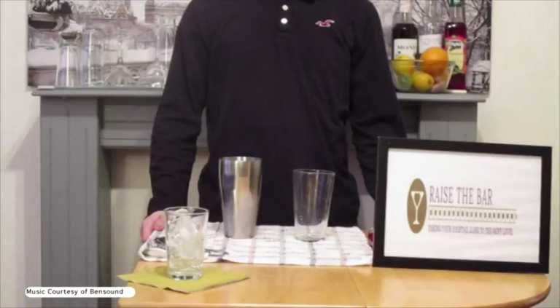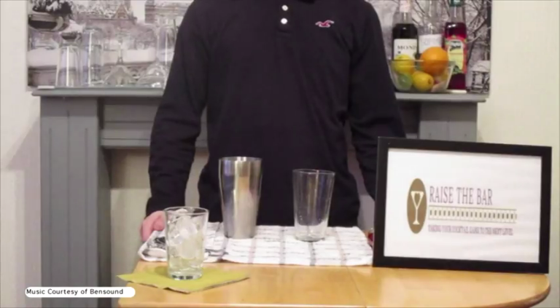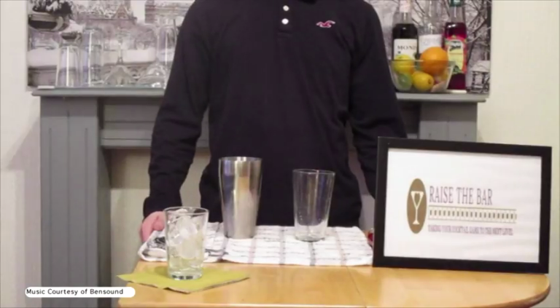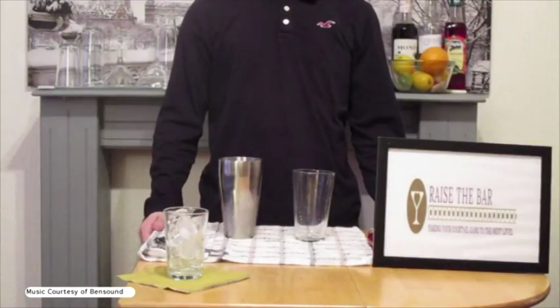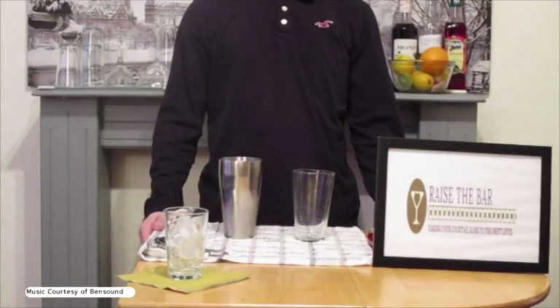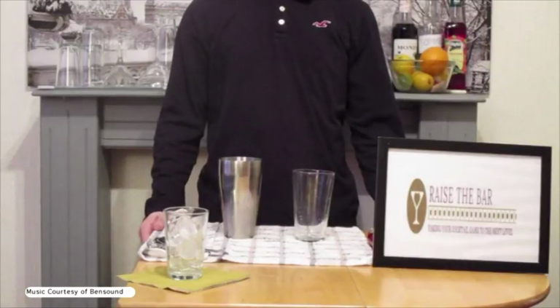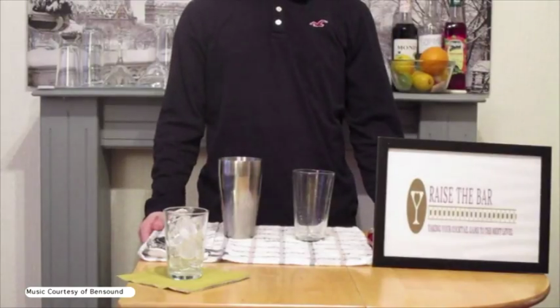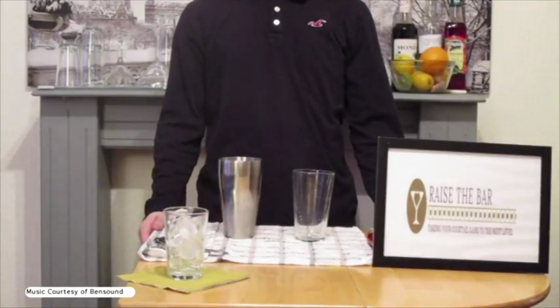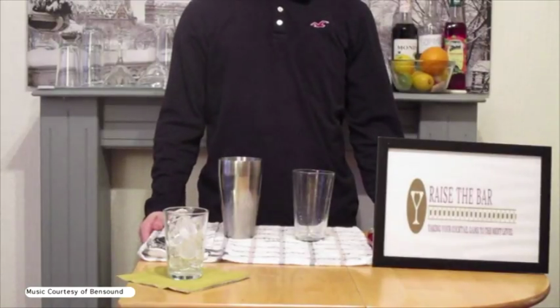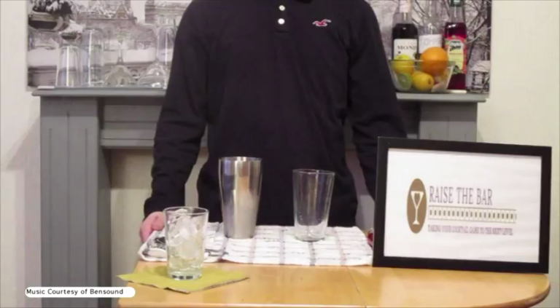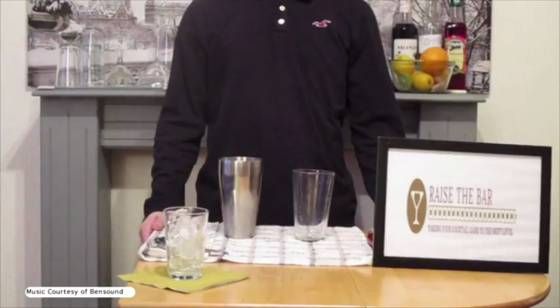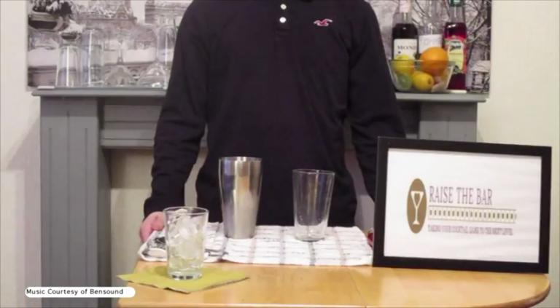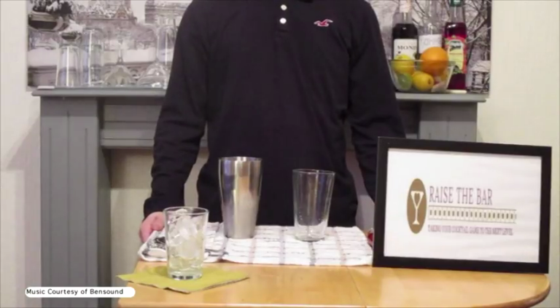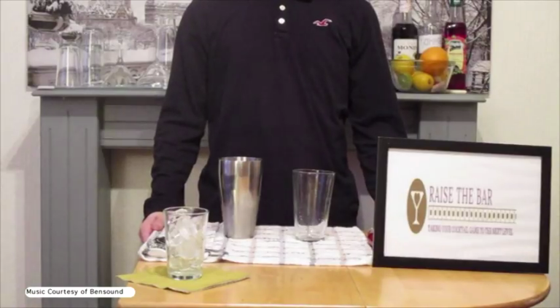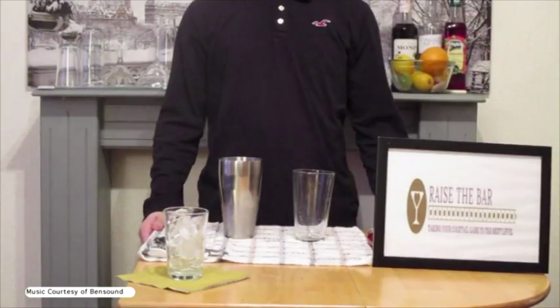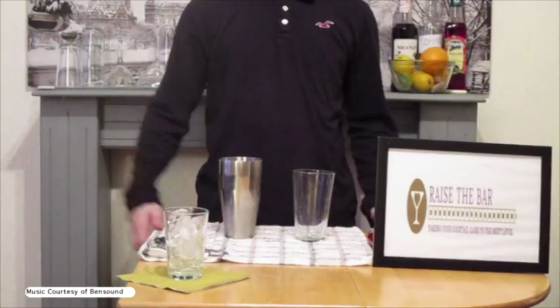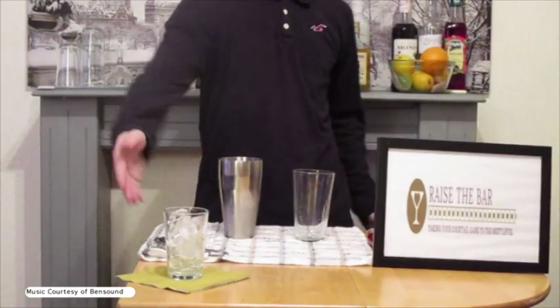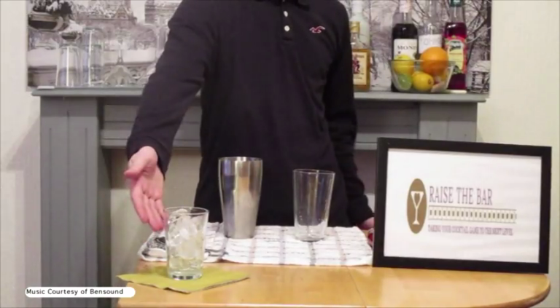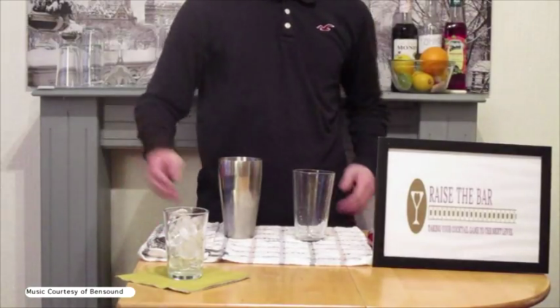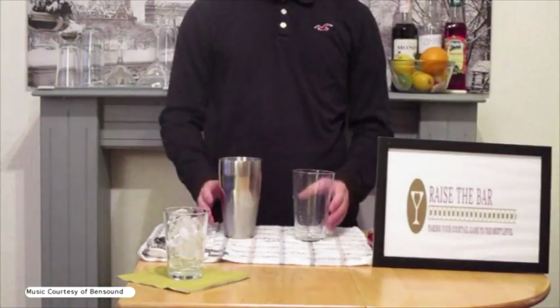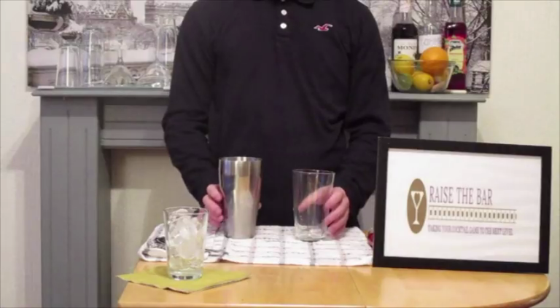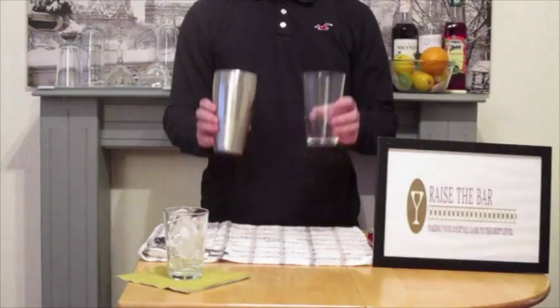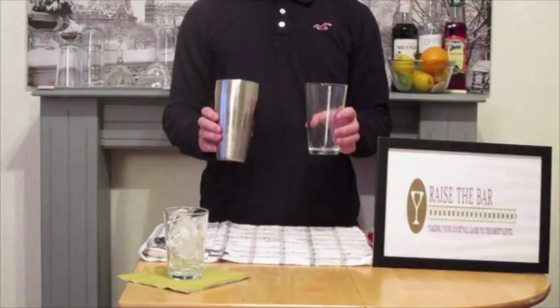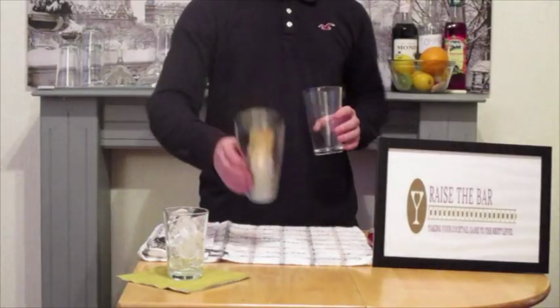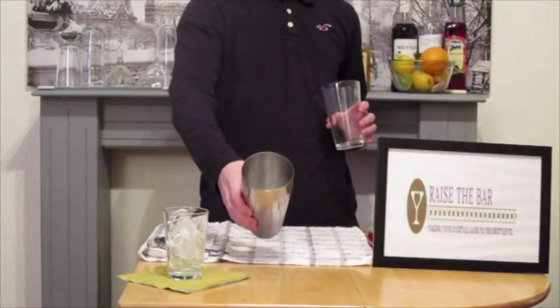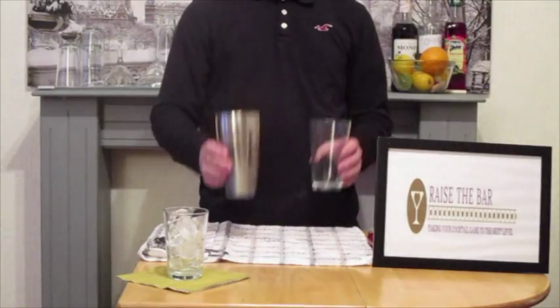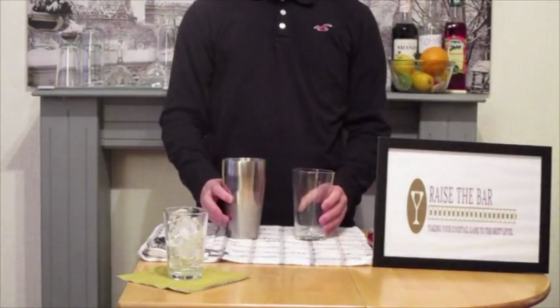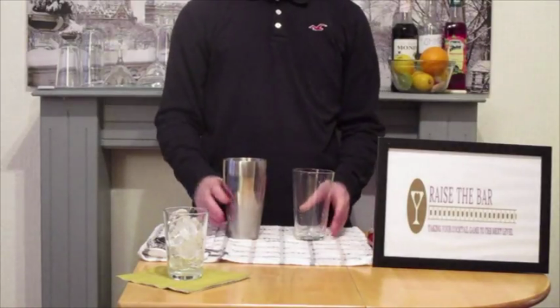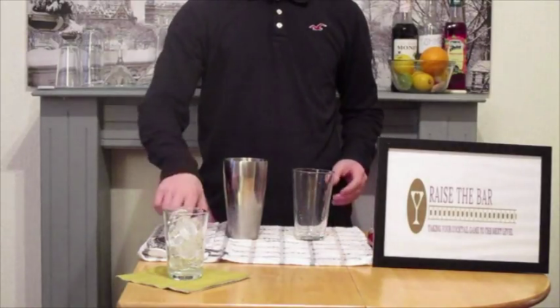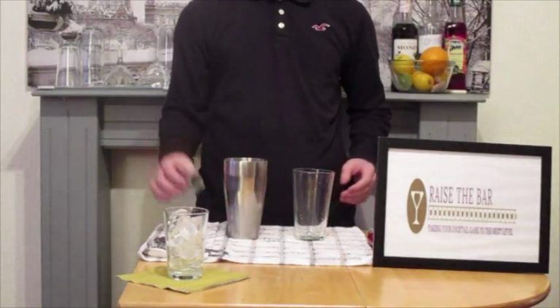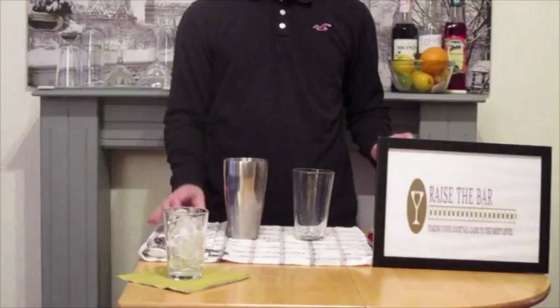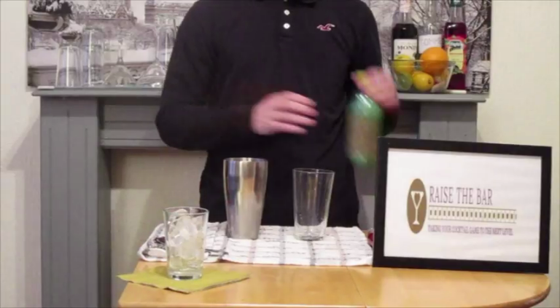Hello and welcome back to Raise The Bar where we're taking your cocktail game to the next level. In this tutorial we'll be making a cable car. We have our glass chilling and our Boston shaker which is filled with ice. This is a shaking cocktail.